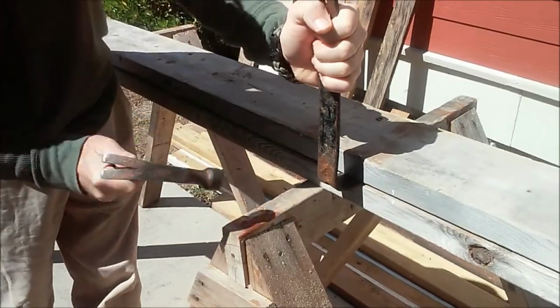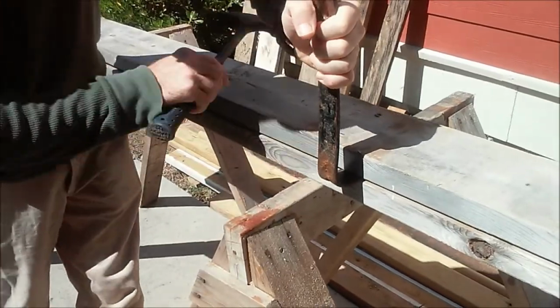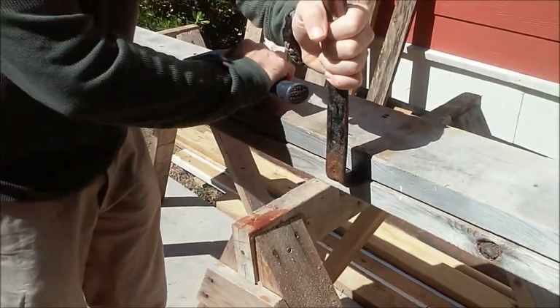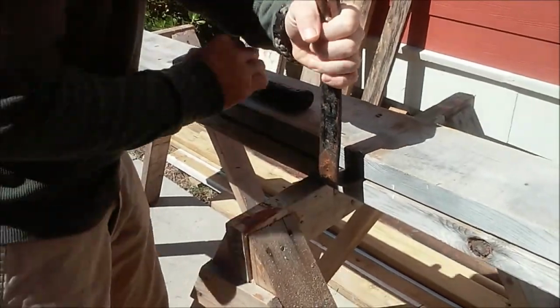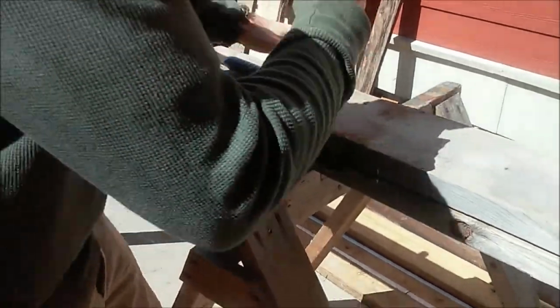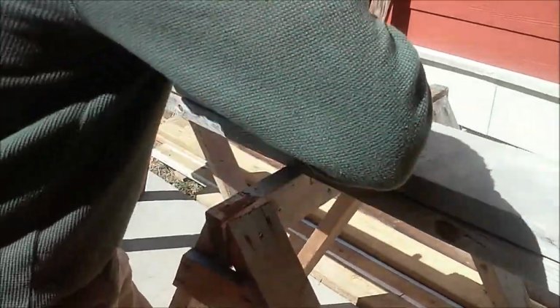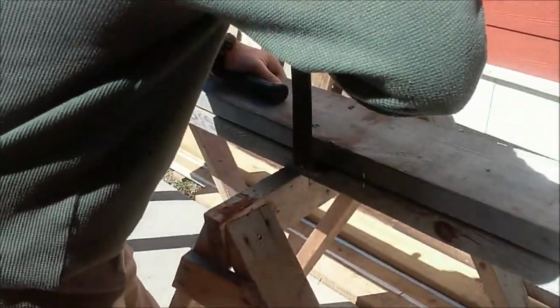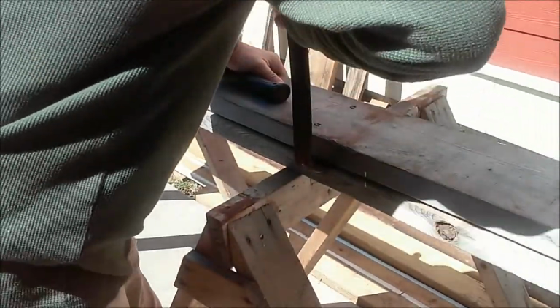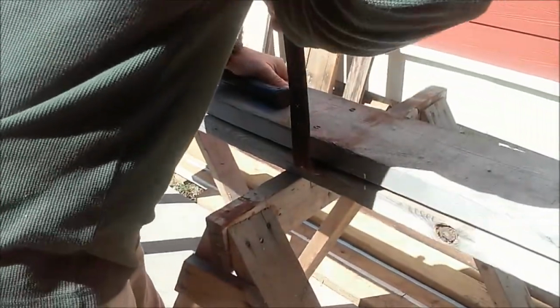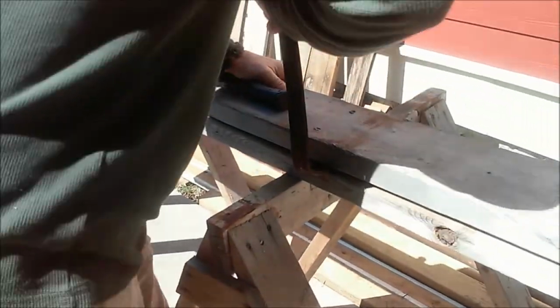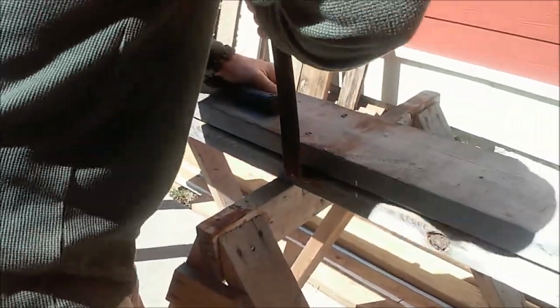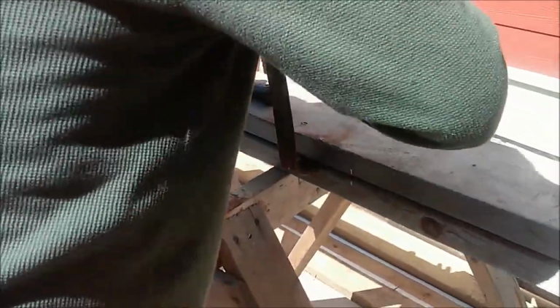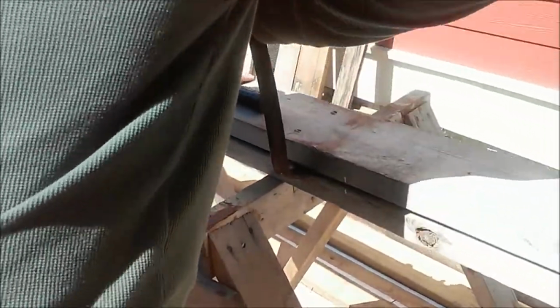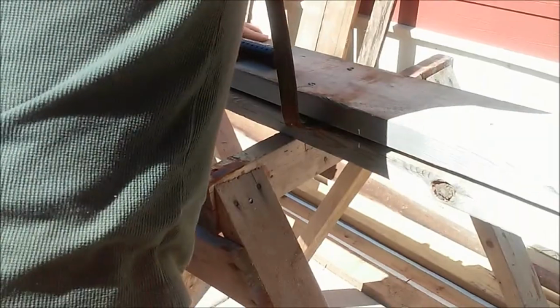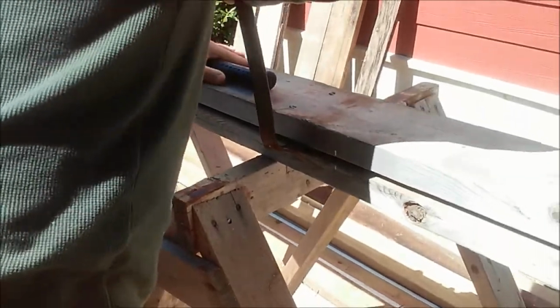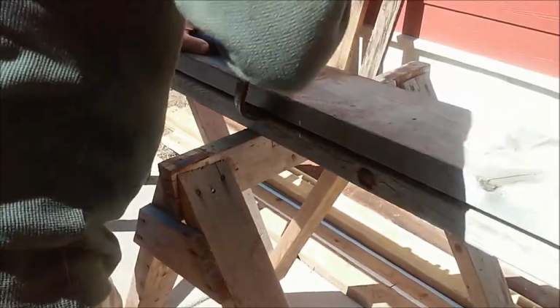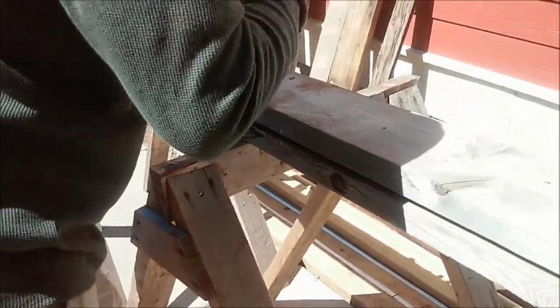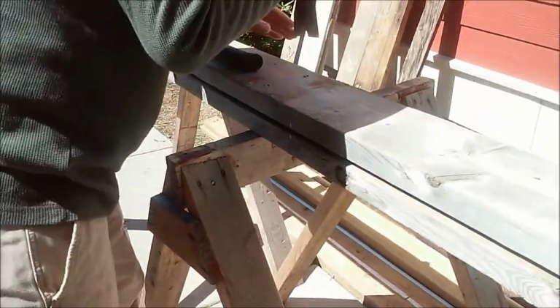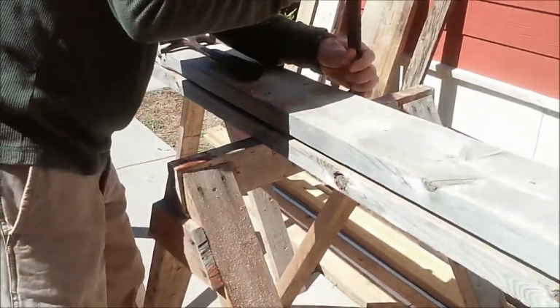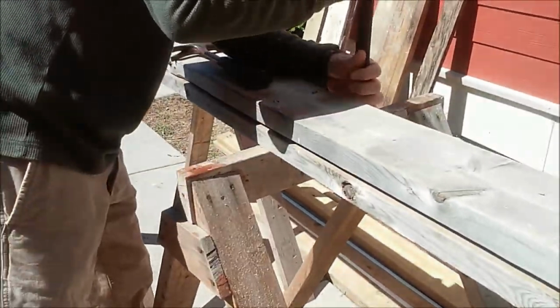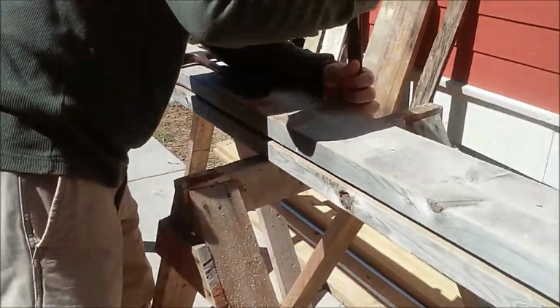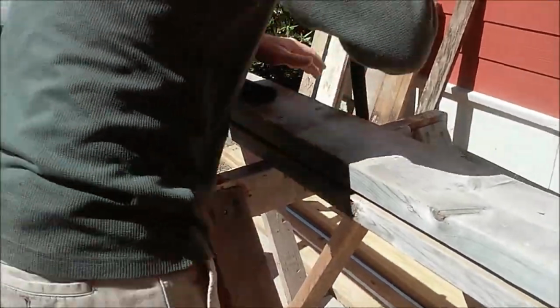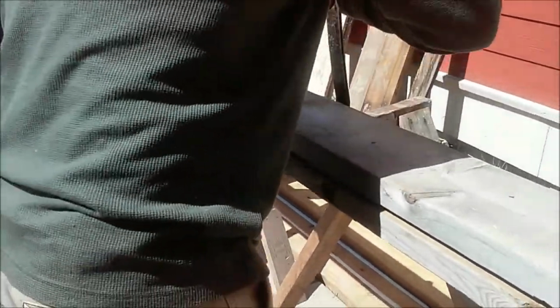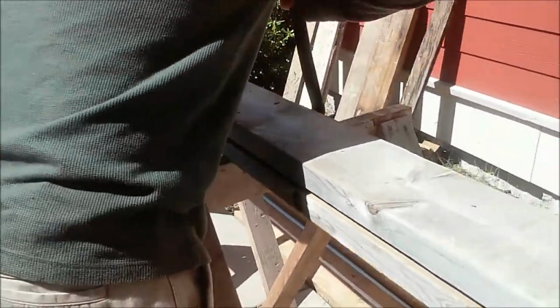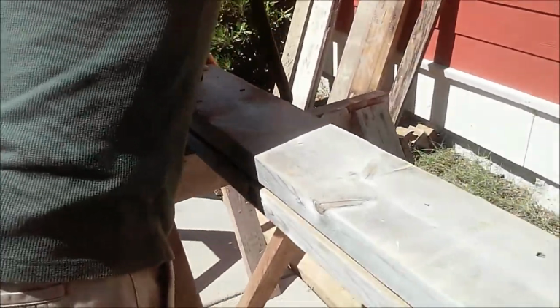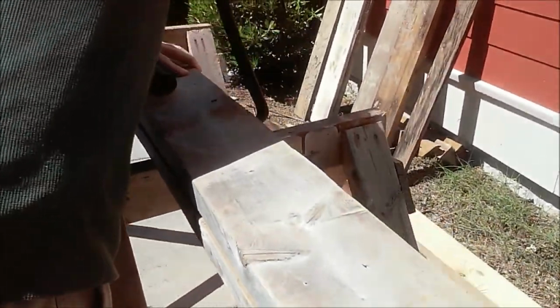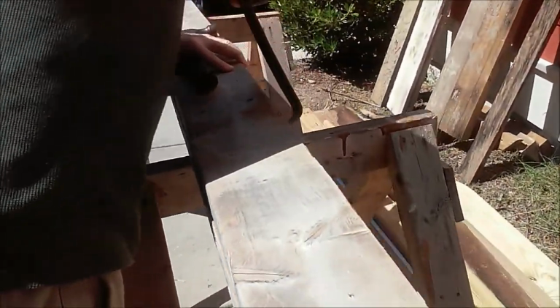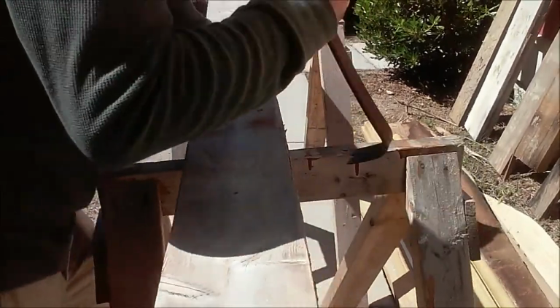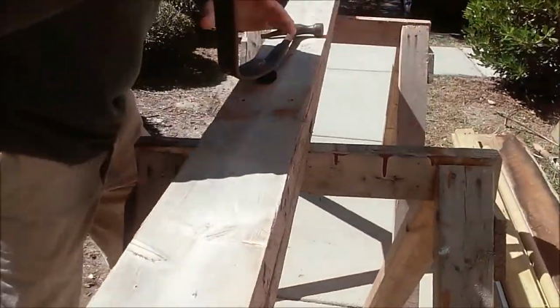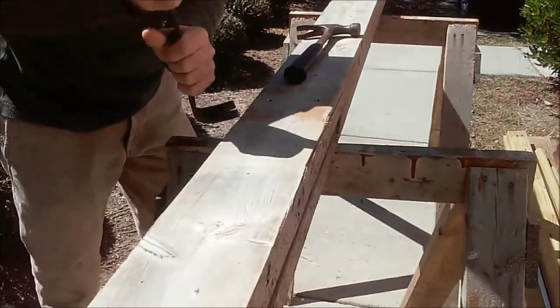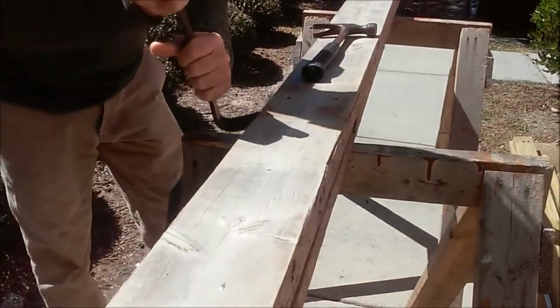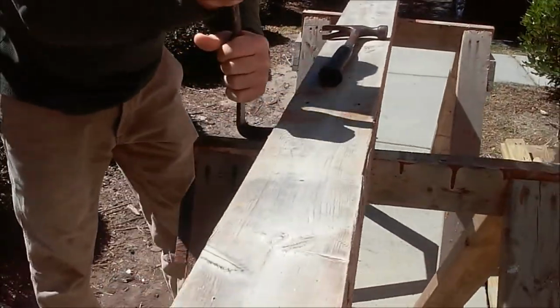Just going to hammer that in between. And then just start to rock it. Make it so you don't lift the board up off of your horses — you want to keep the boards down.